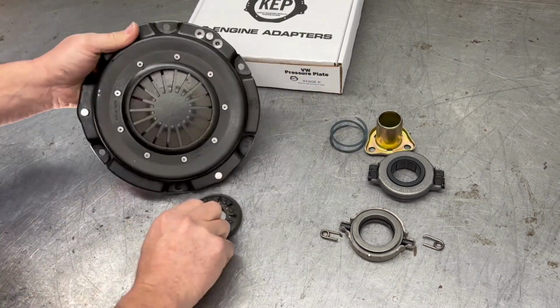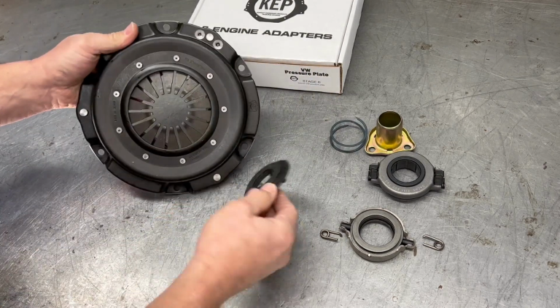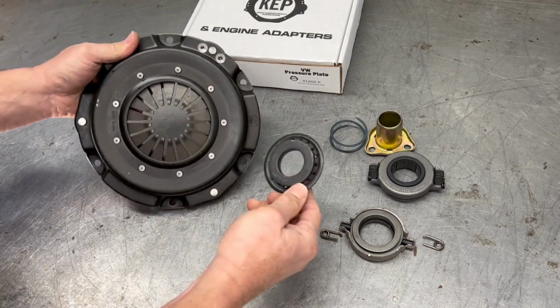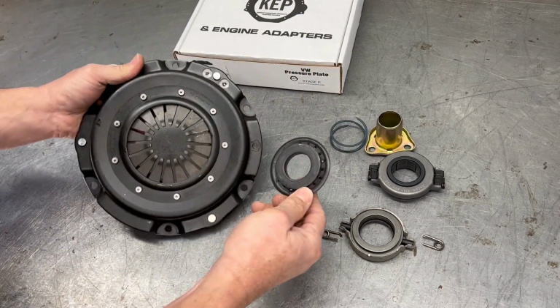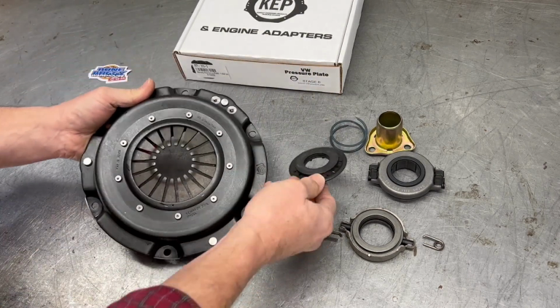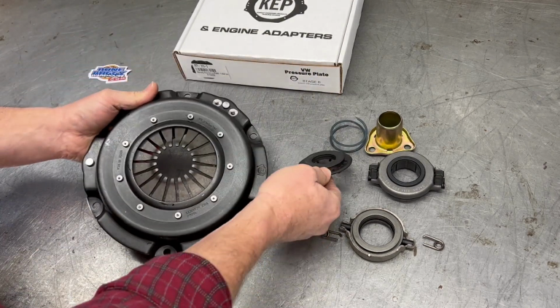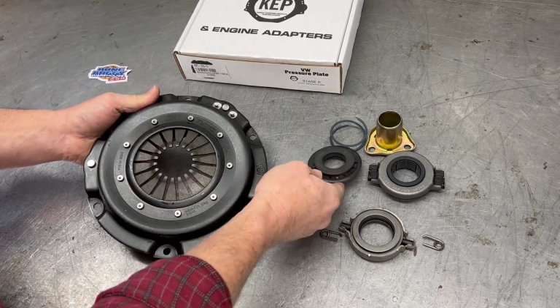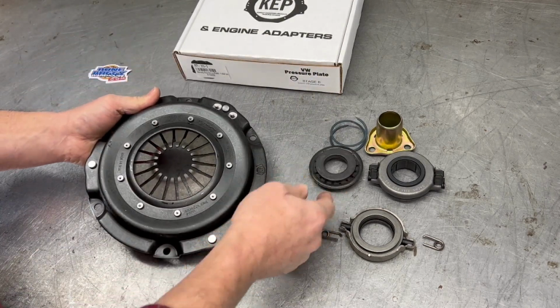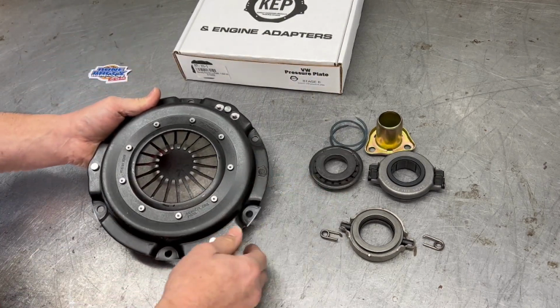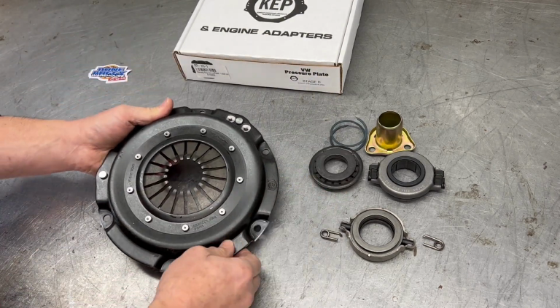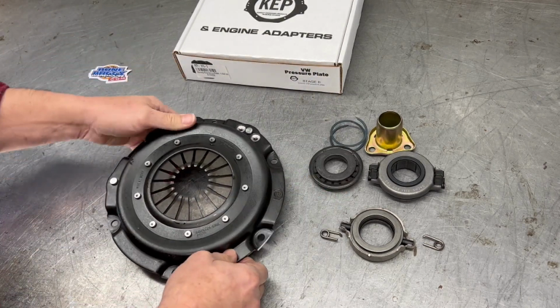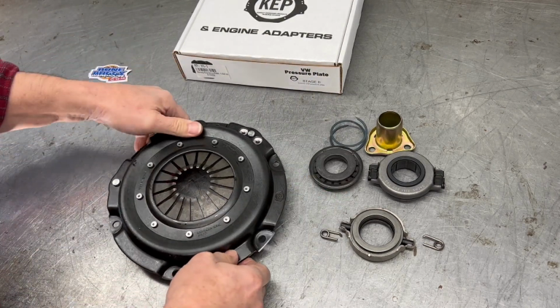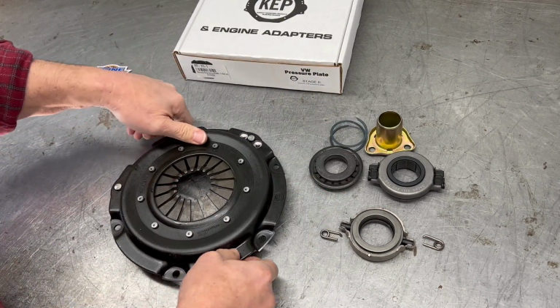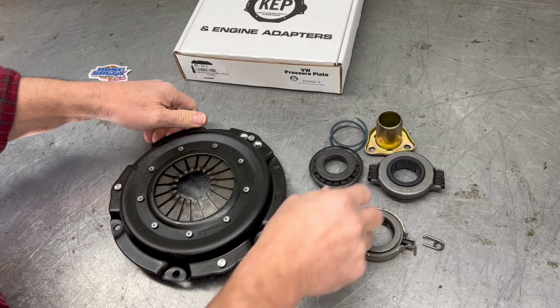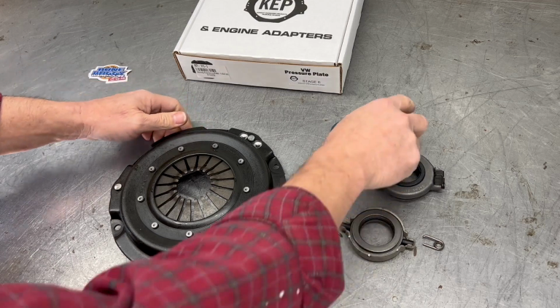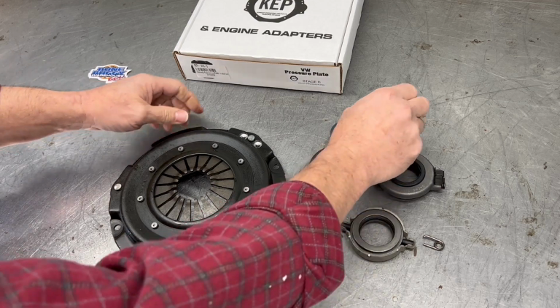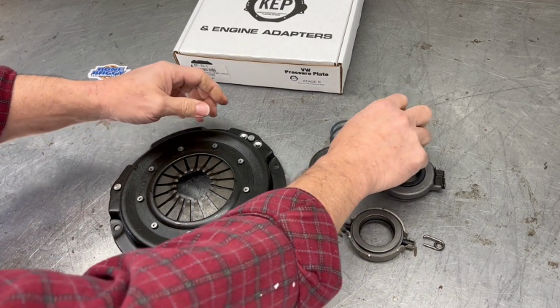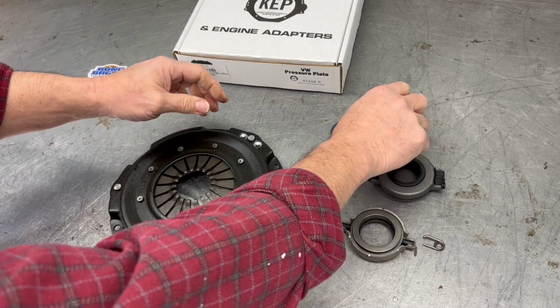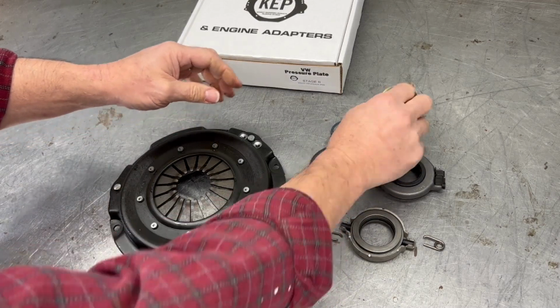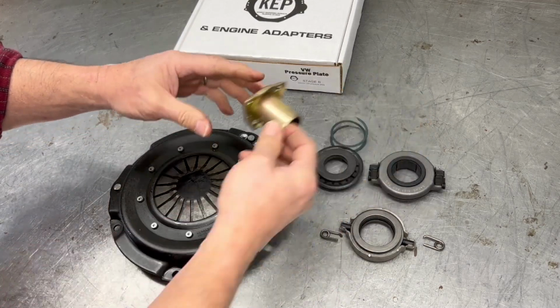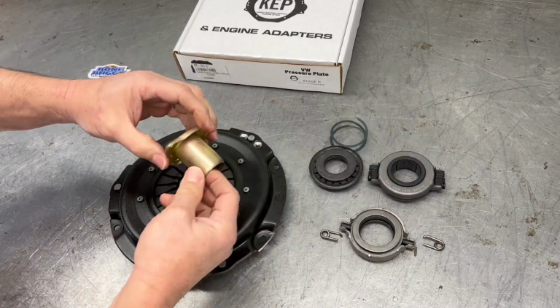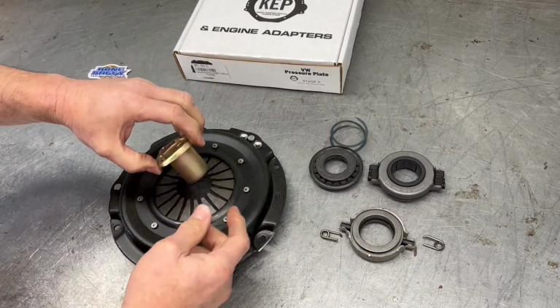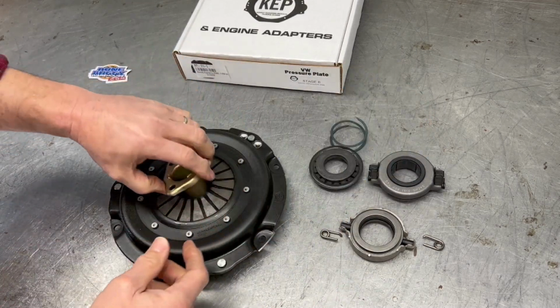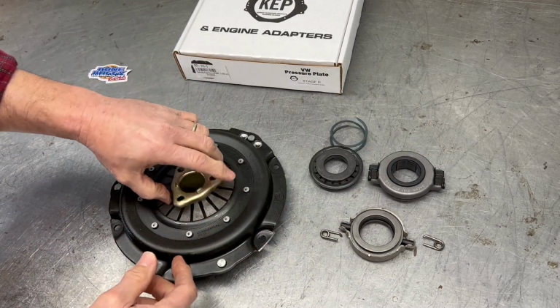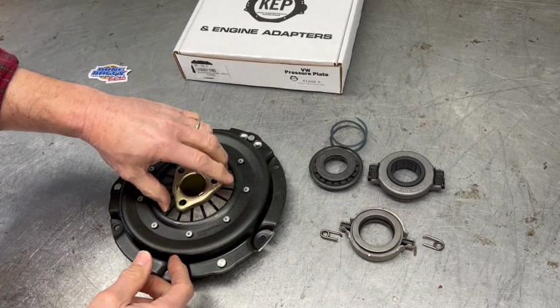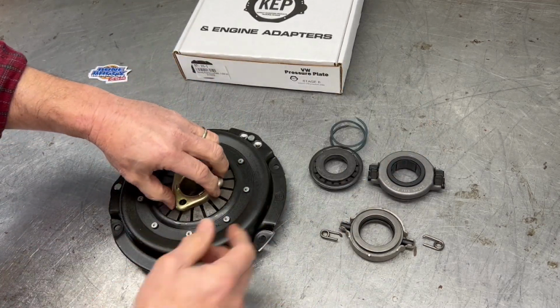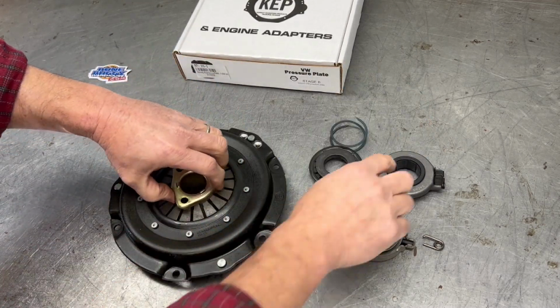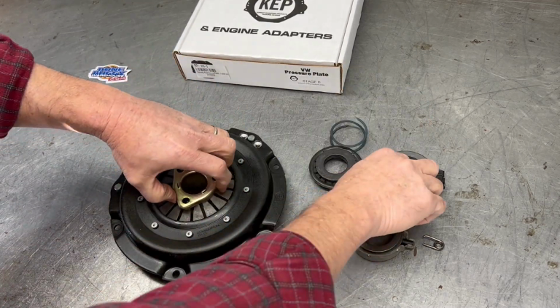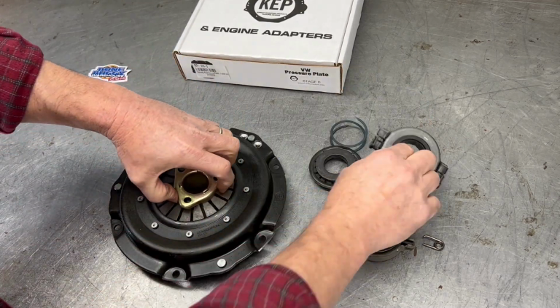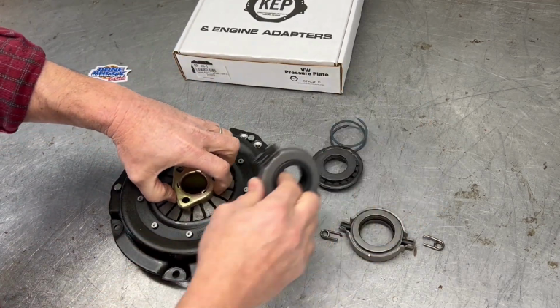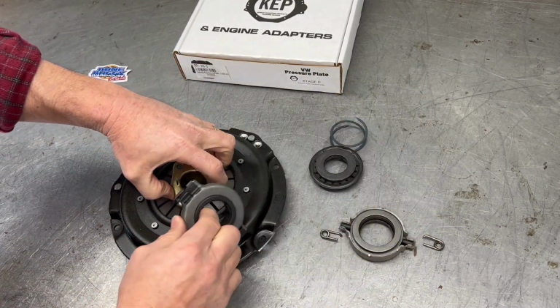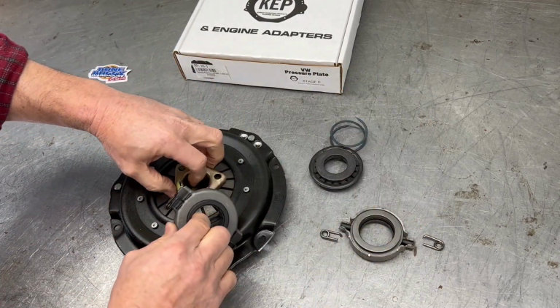That's as easy as it gets — just flip it out. That way the late style throw-out bearing fits in there just fine.